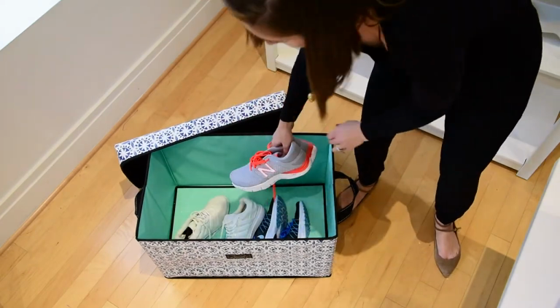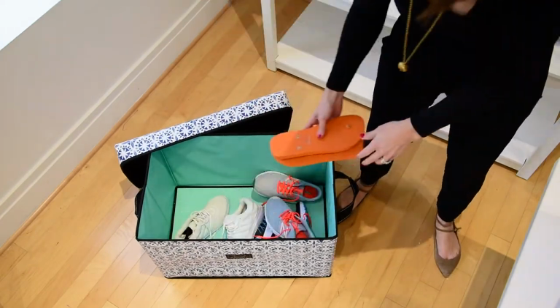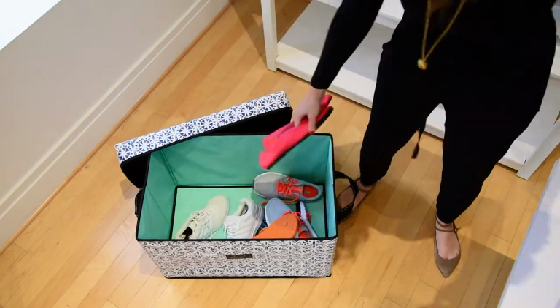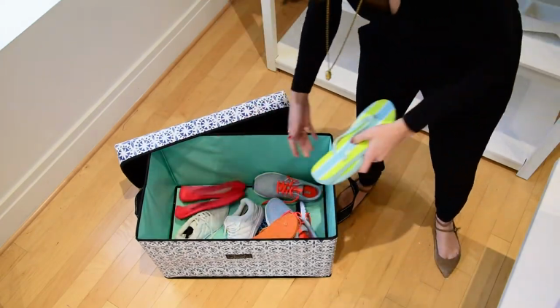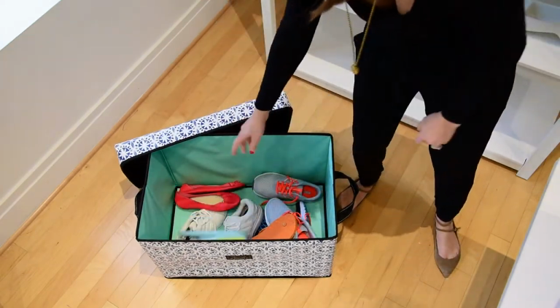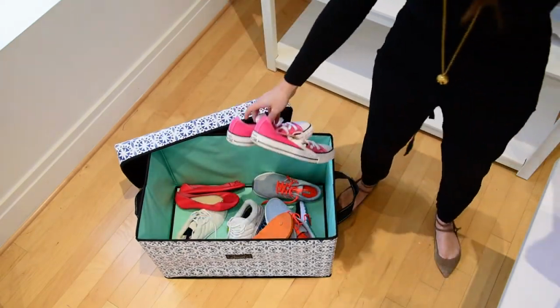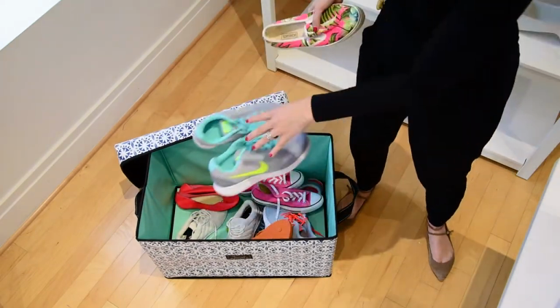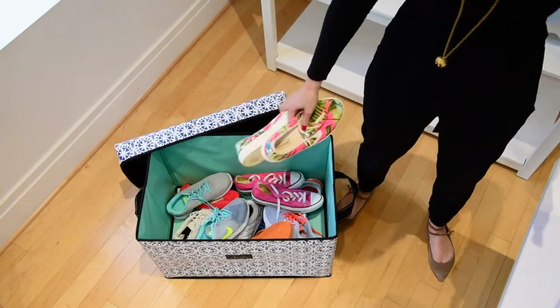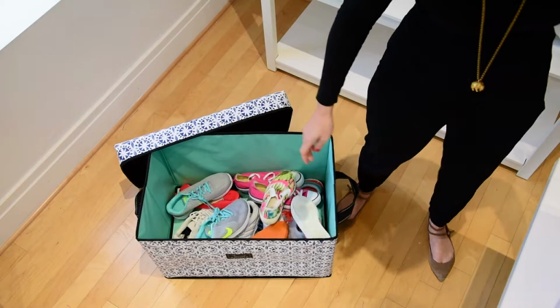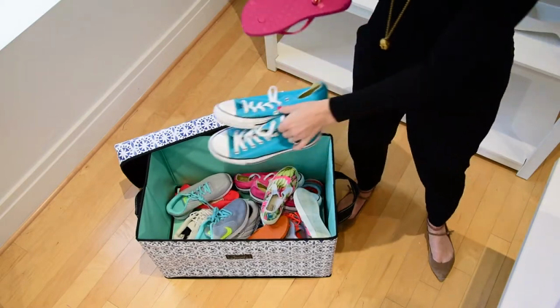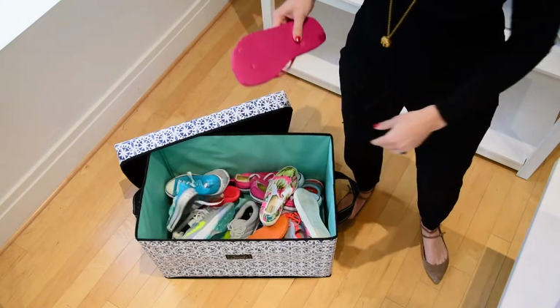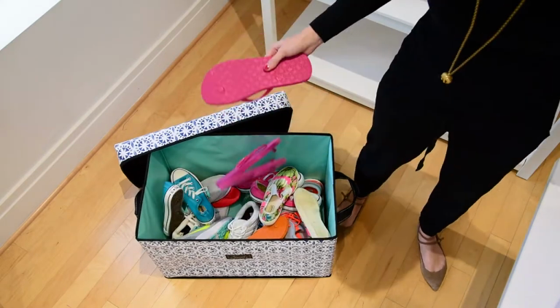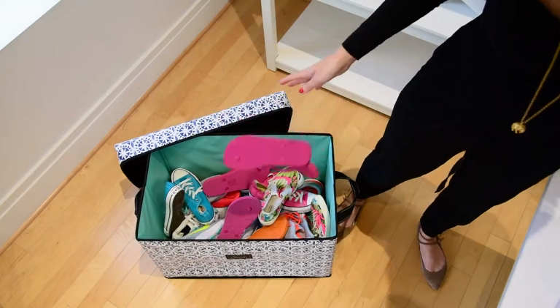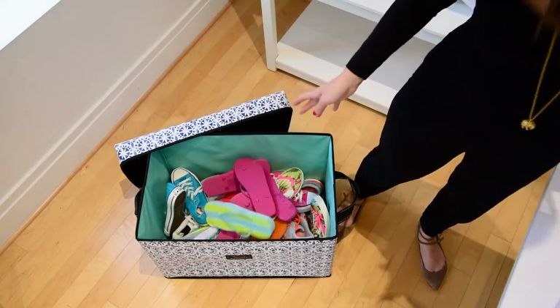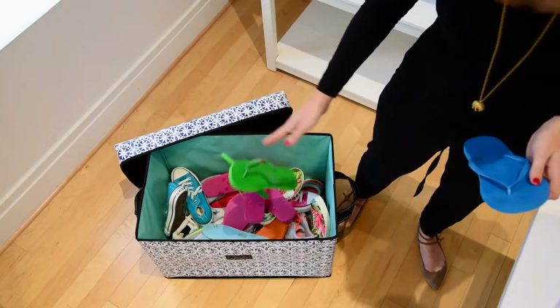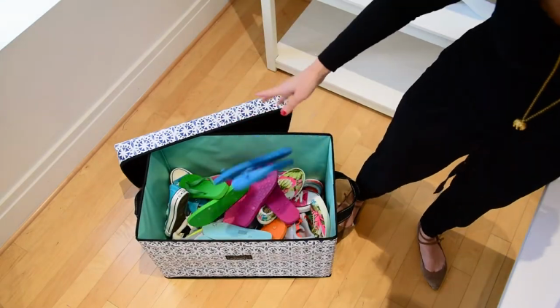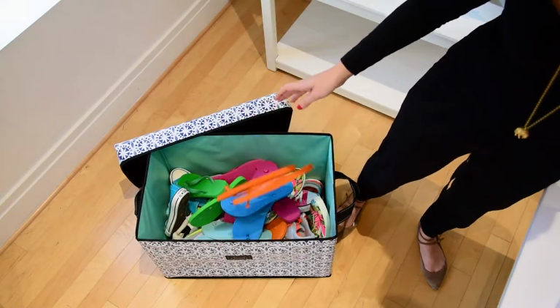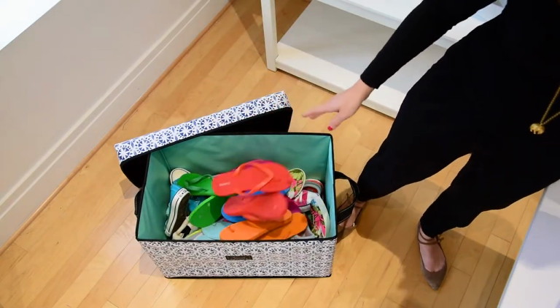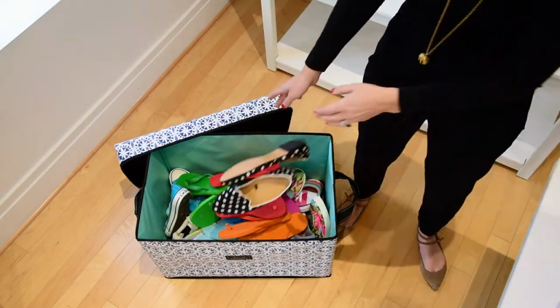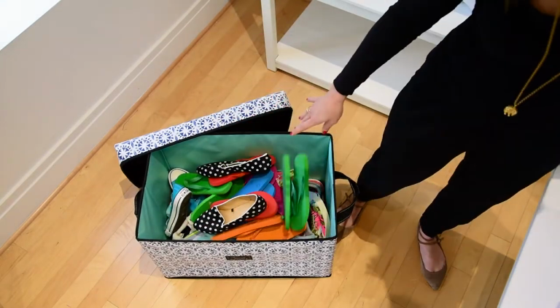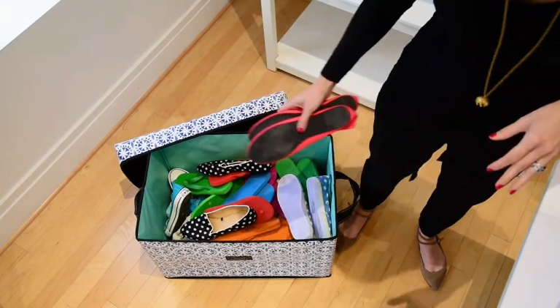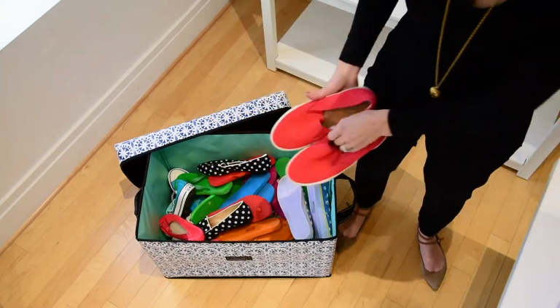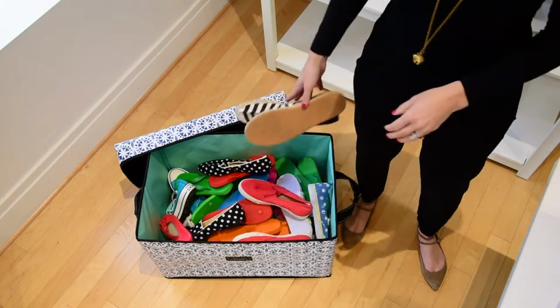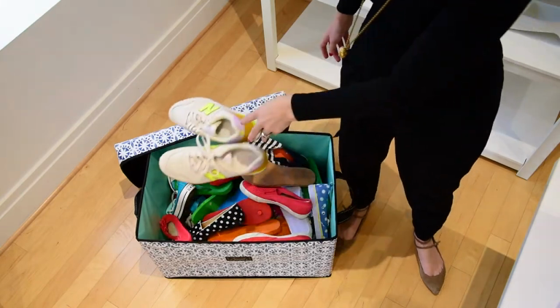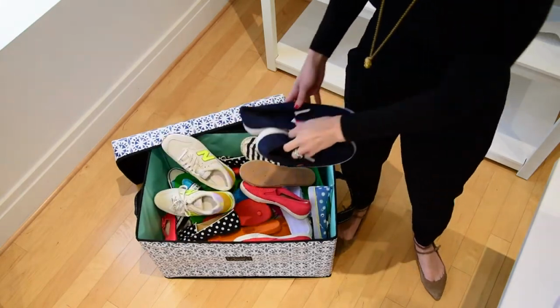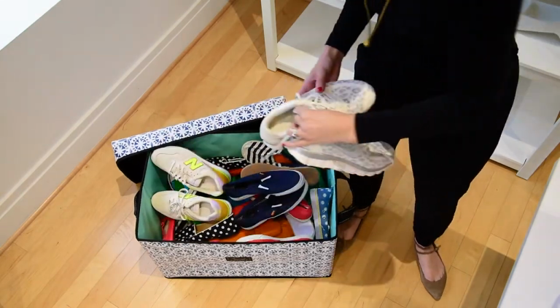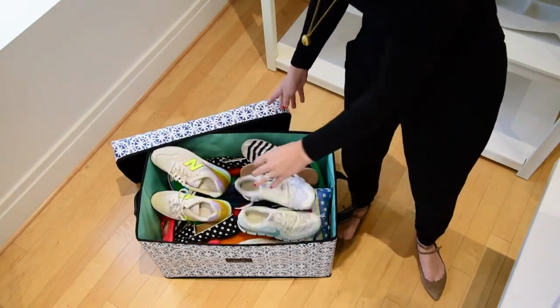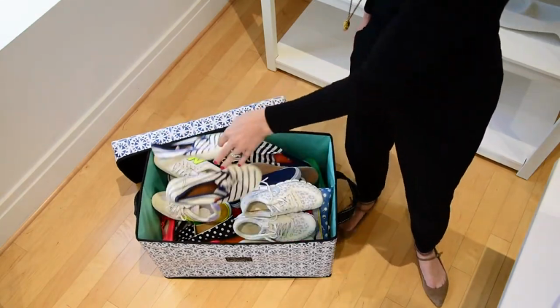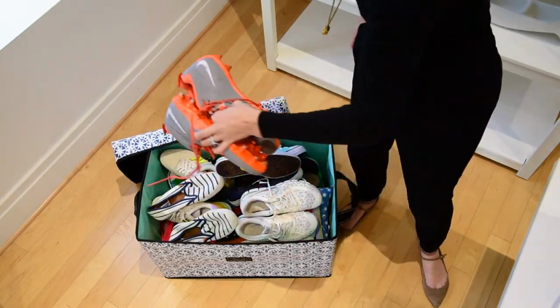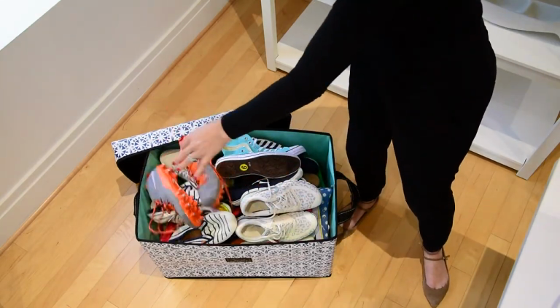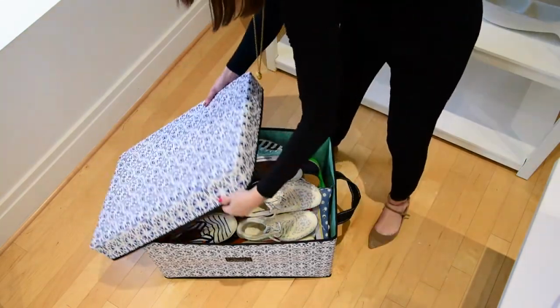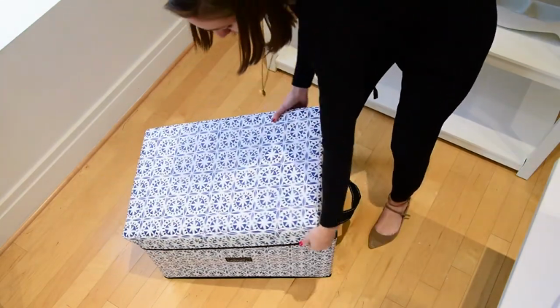I tend to put my past-season shoes in here, so if I'm not needing my sneakers or something else, I can throw them in here. And then if I'm not using the bin, I can actually go so far as to break it entirely flat.